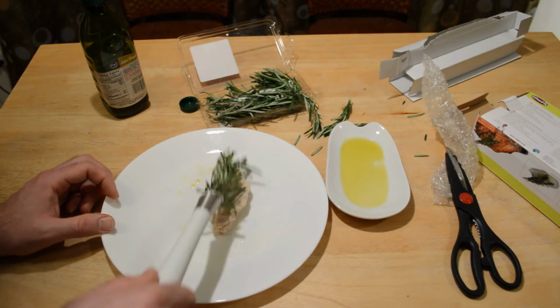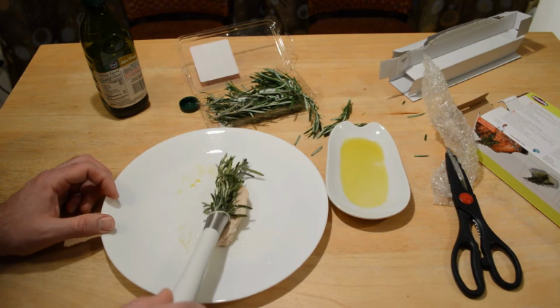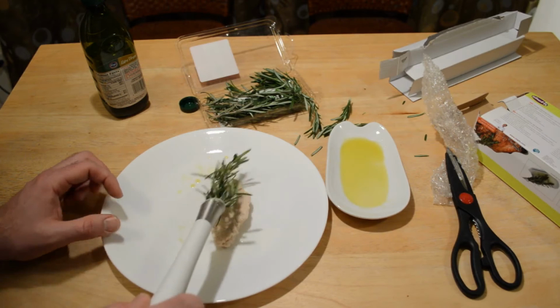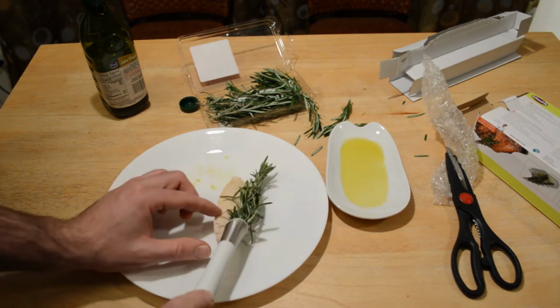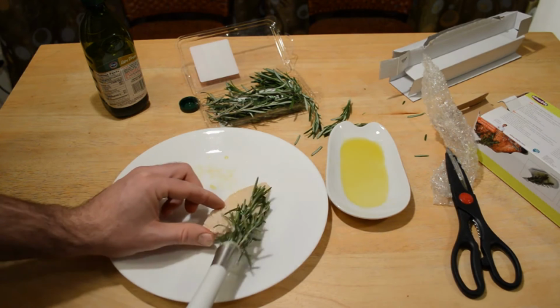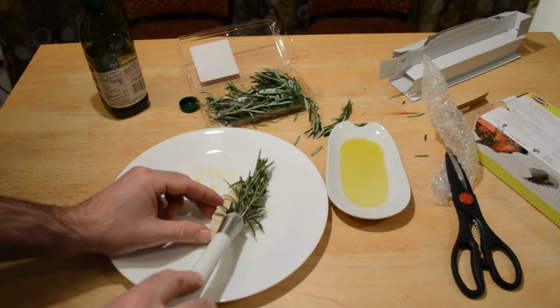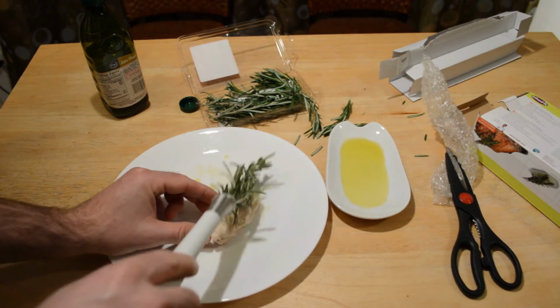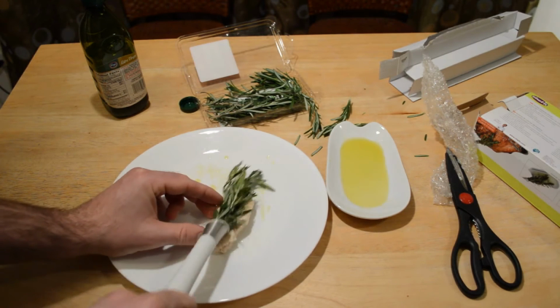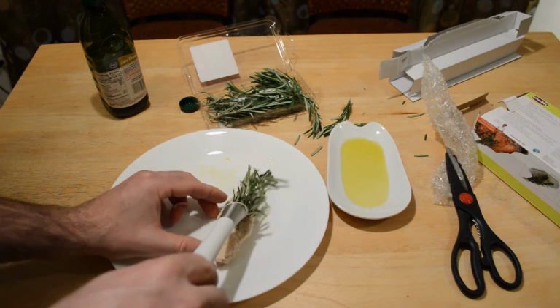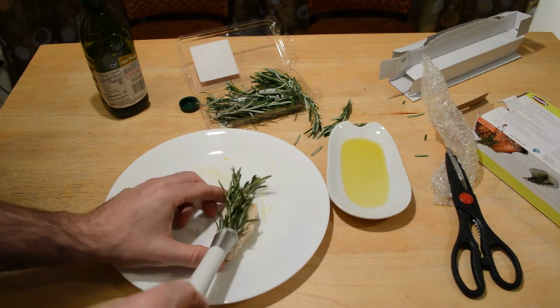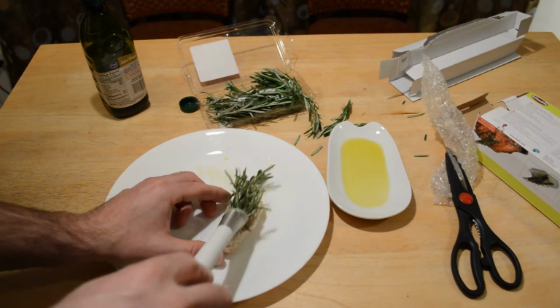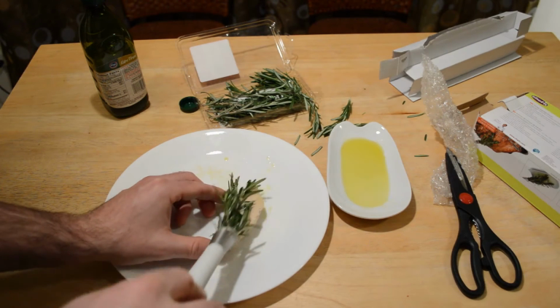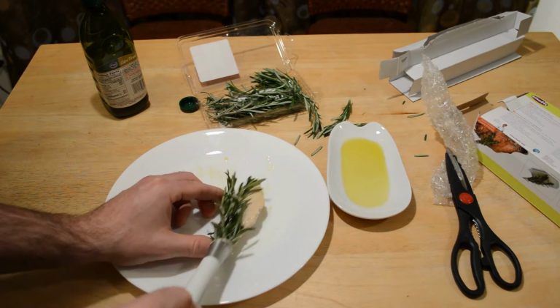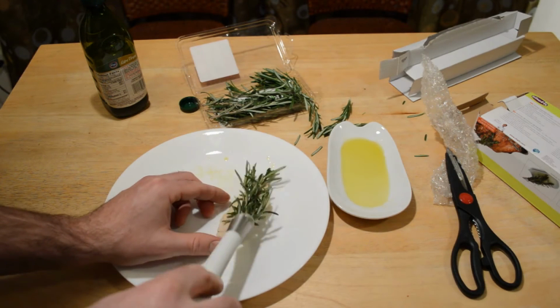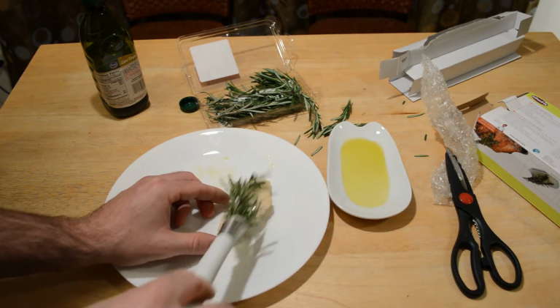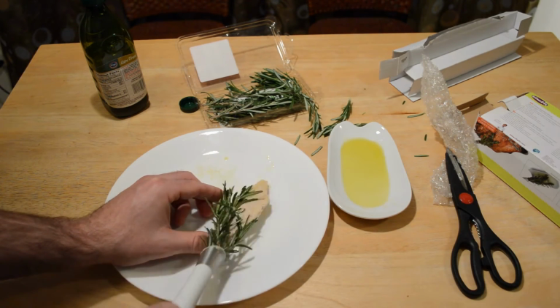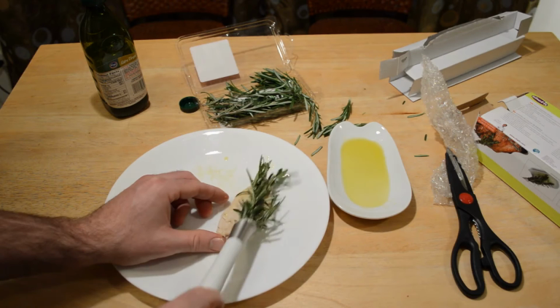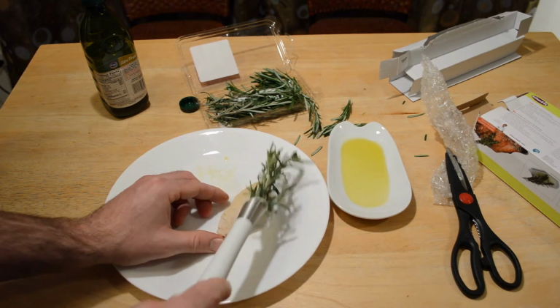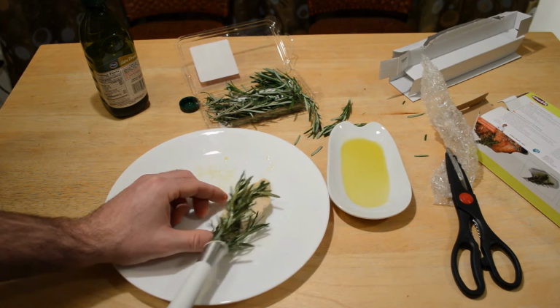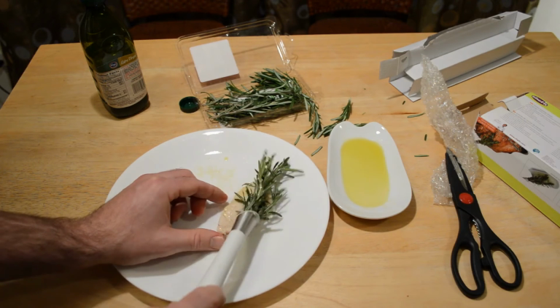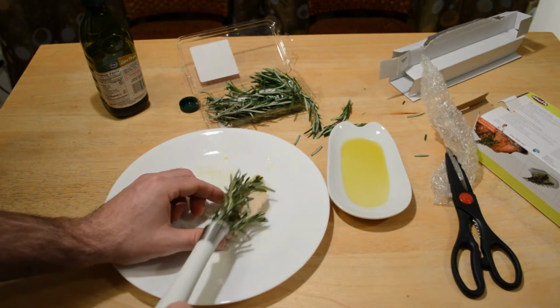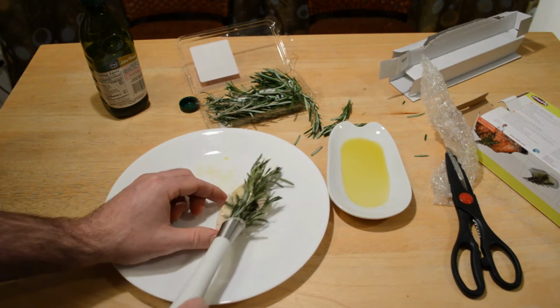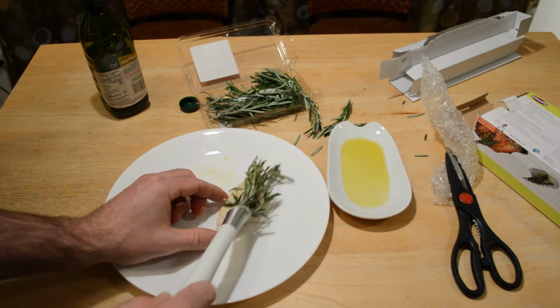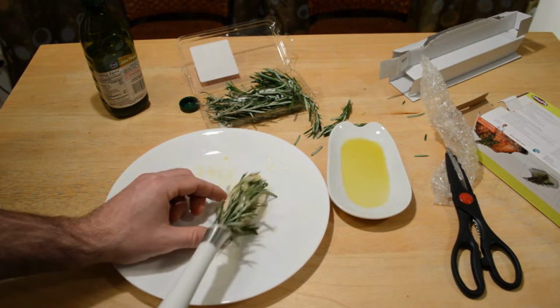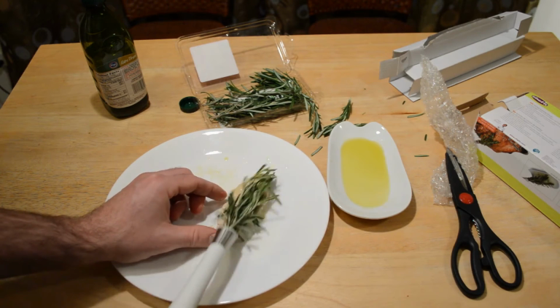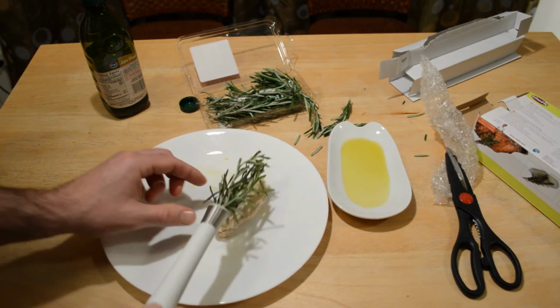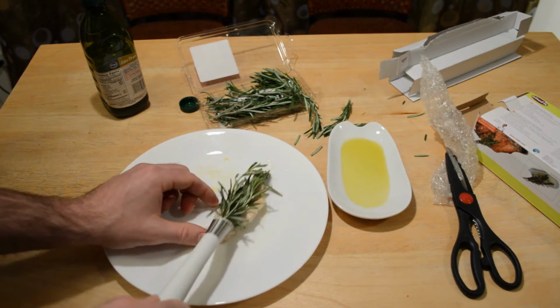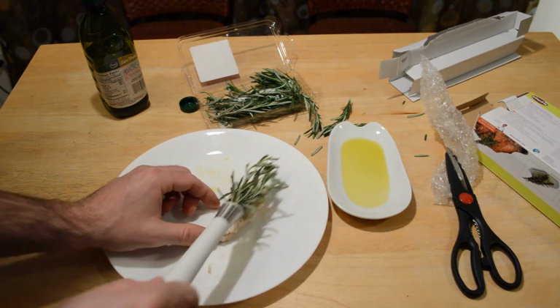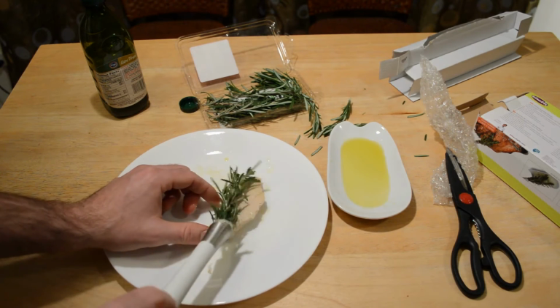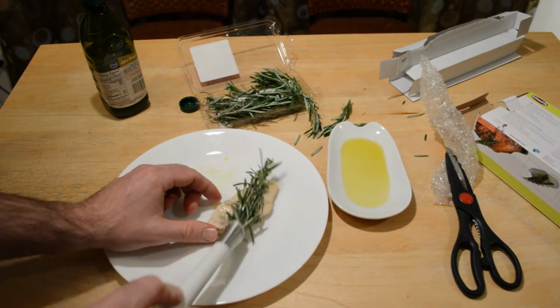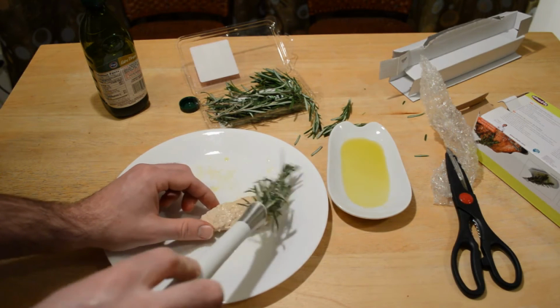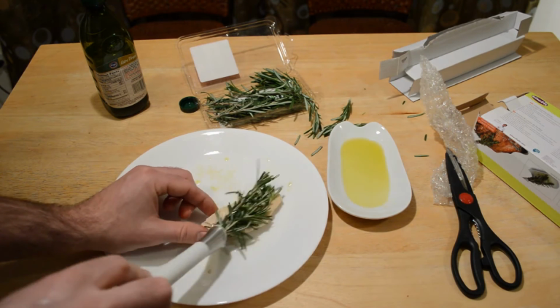I'm going to cook this for a few minutes, just cook it all the way through. It's nice — the rosemary is actually staying in place in the Chef'n Herb Wand, so that's kind of the first test and it actually works that way.